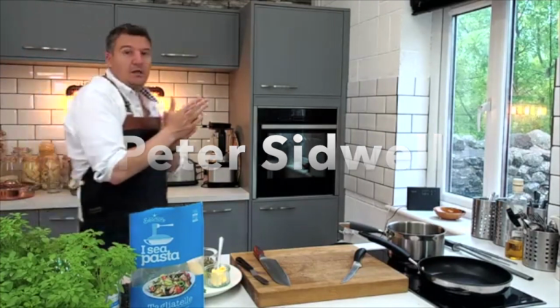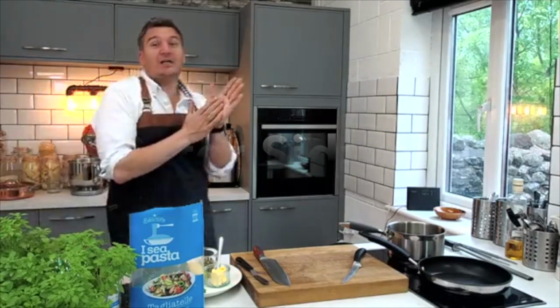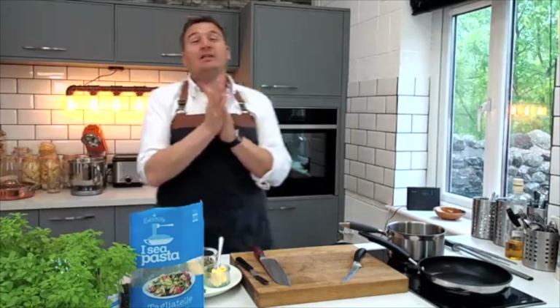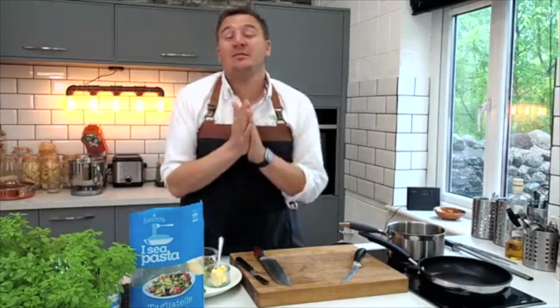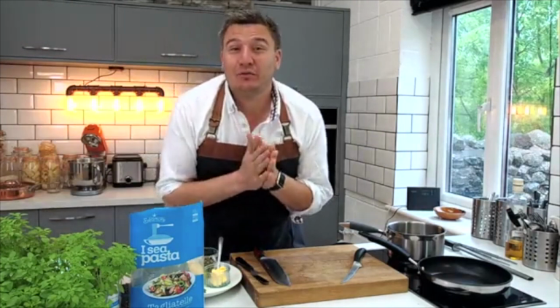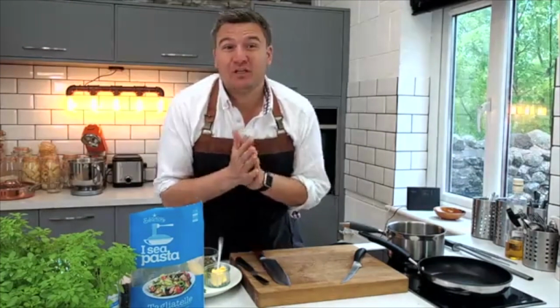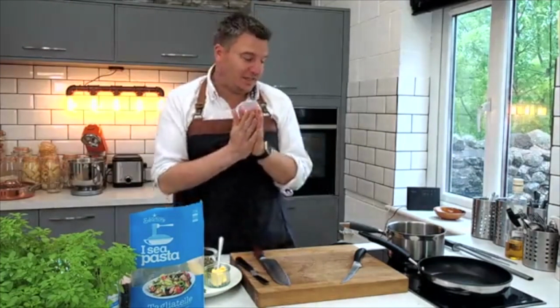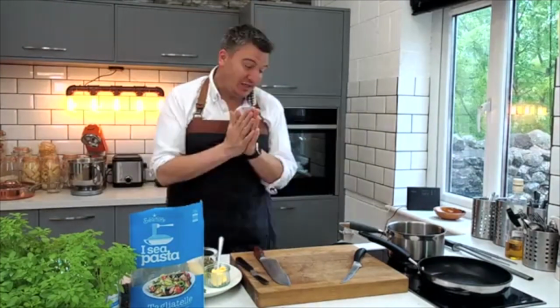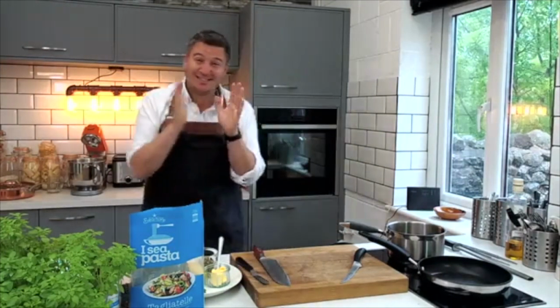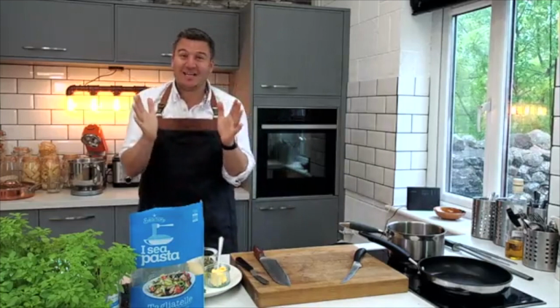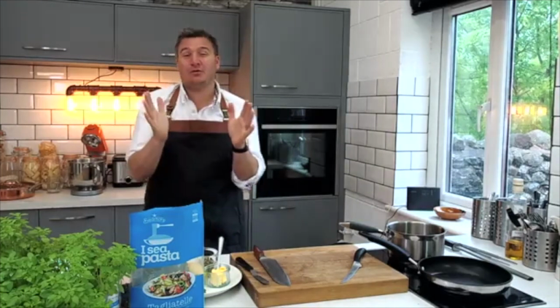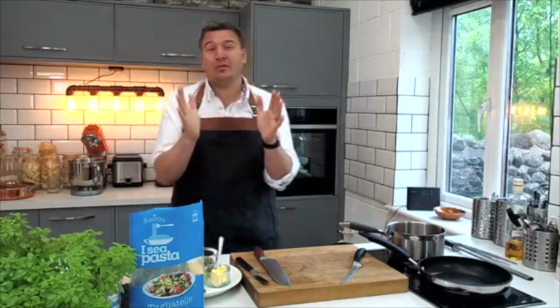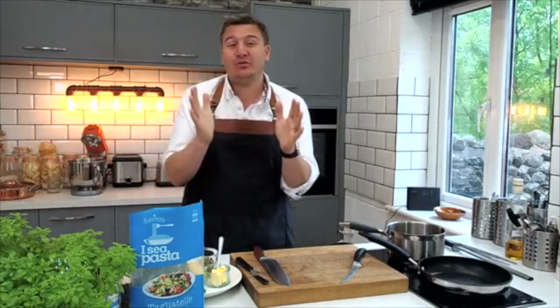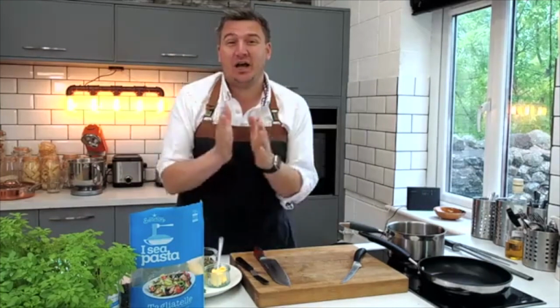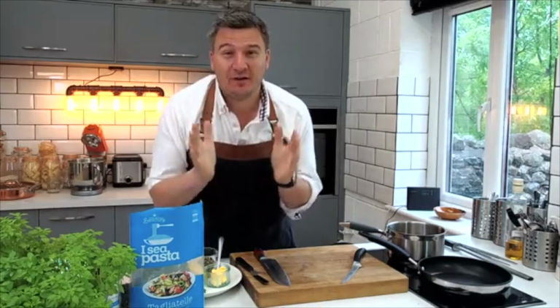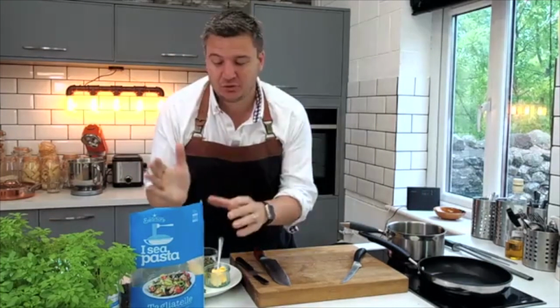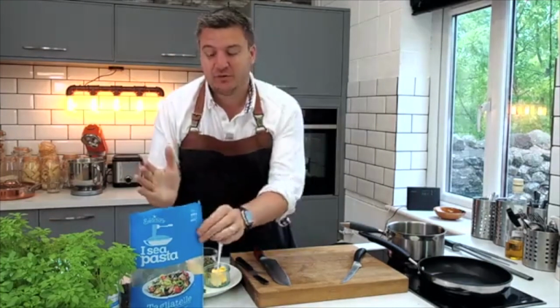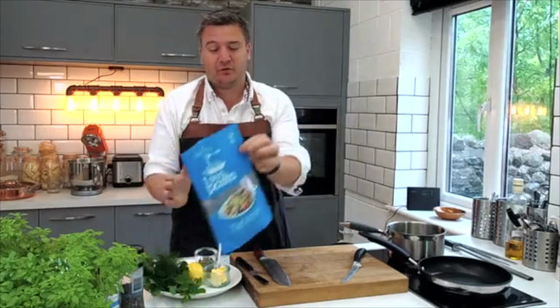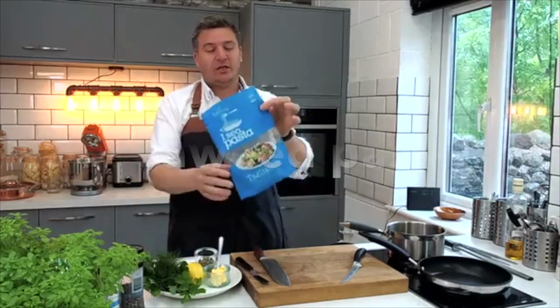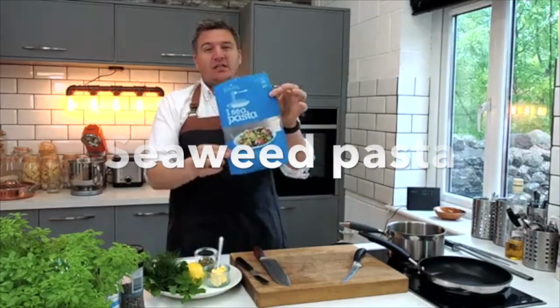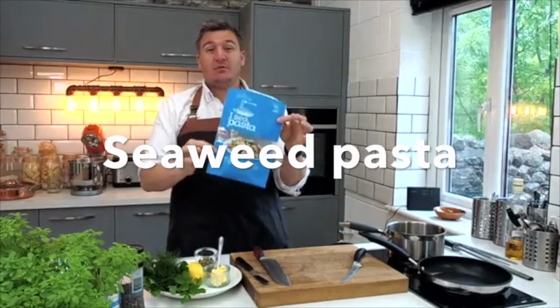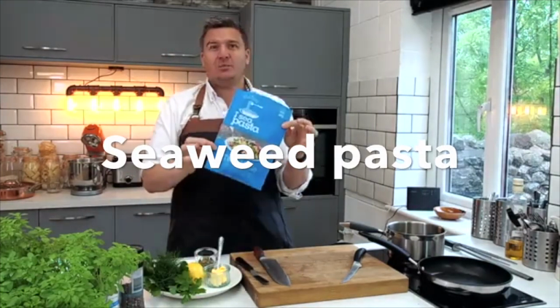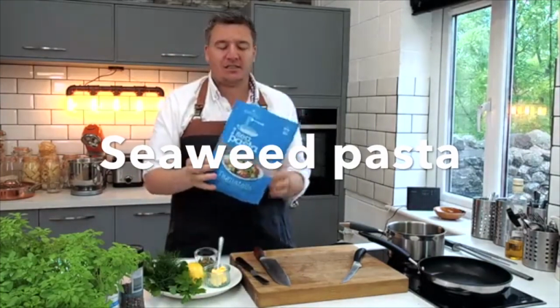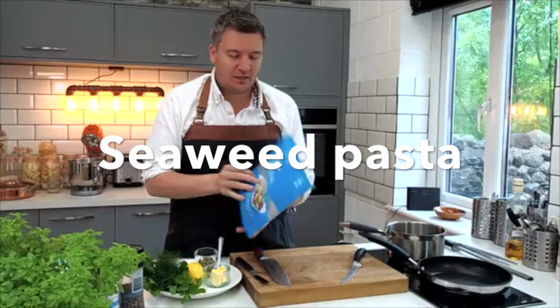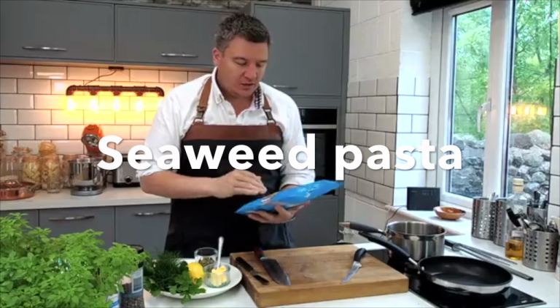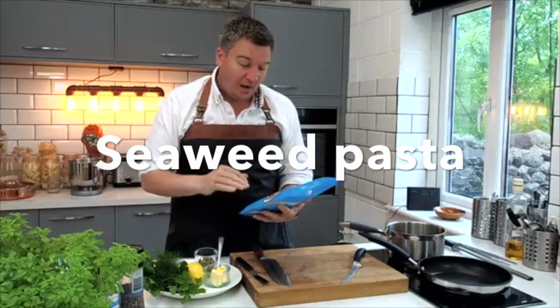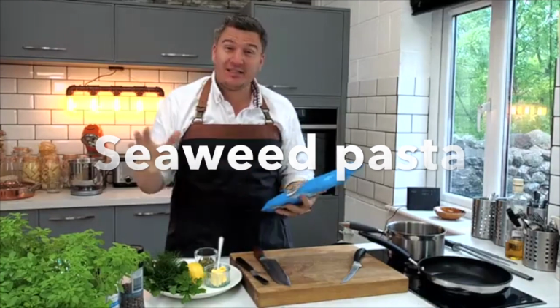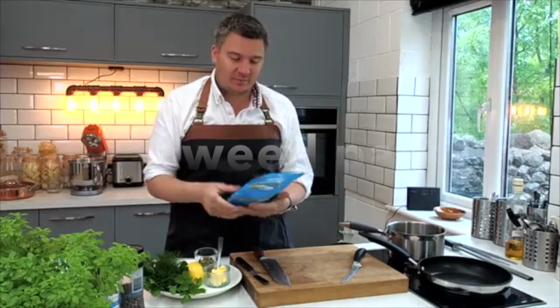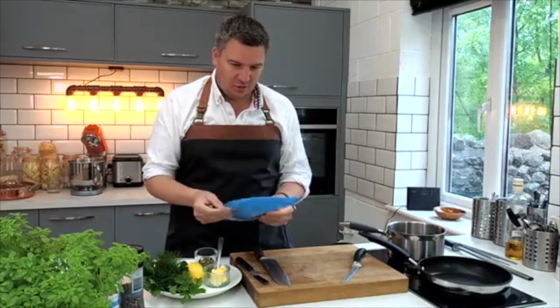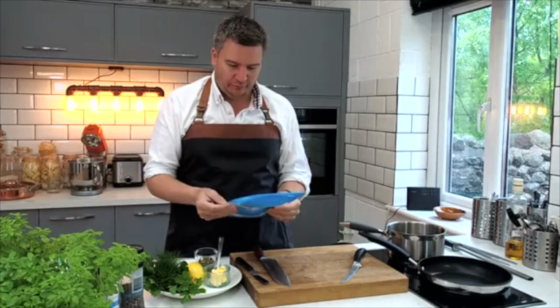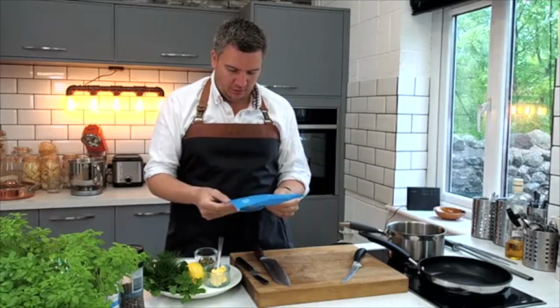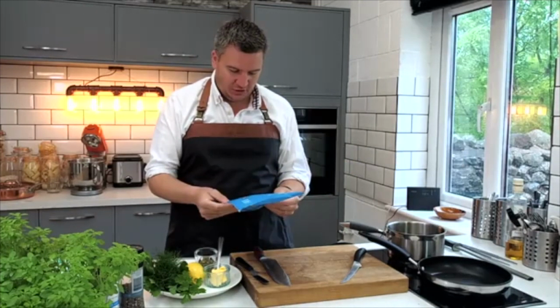Hey guys, welcome to Simply Good Food TV's kitchen. Today I am cooking with an ingredient I have never cooked with before — seaweed pasta. I had this sent to me; it's come over from Holland.